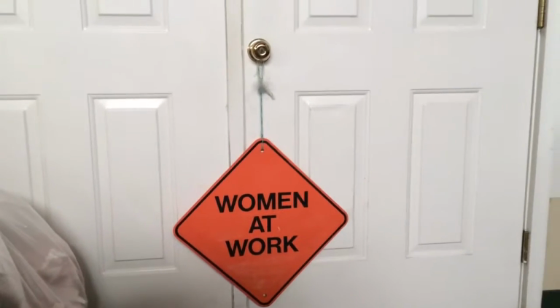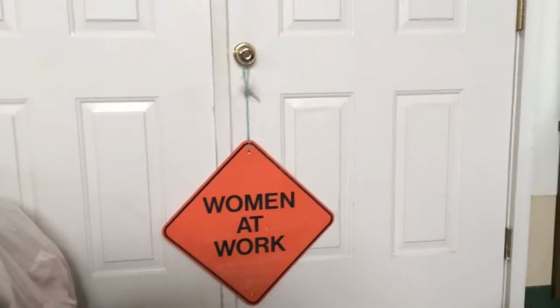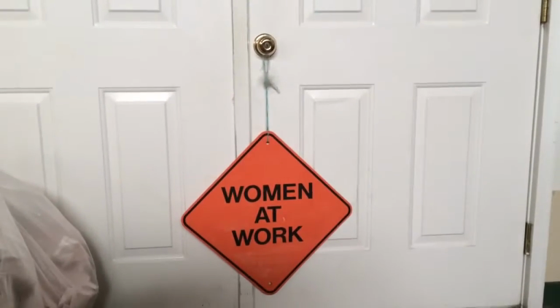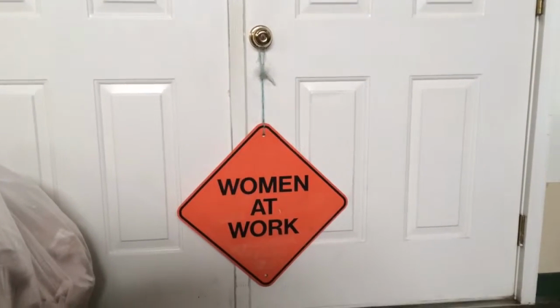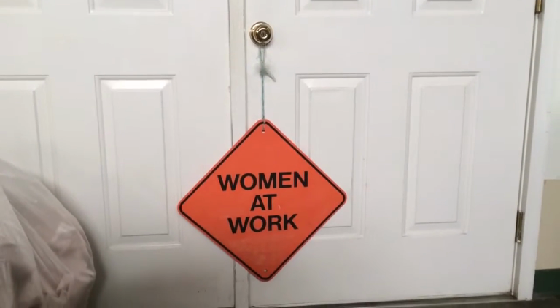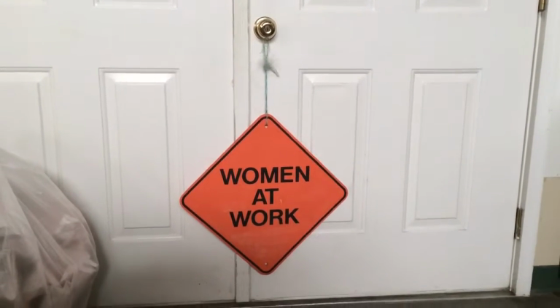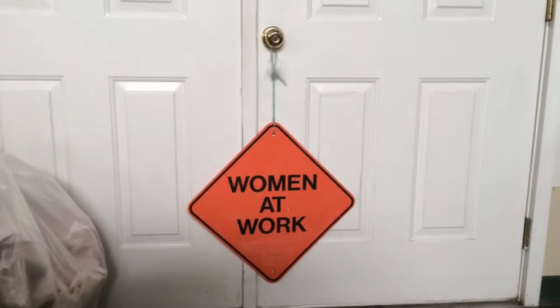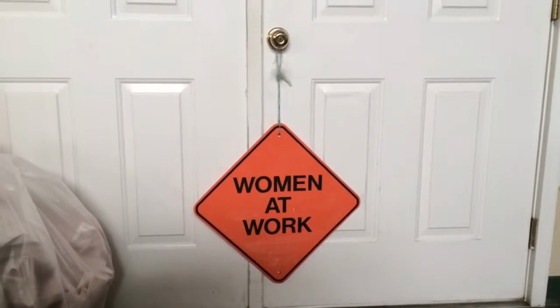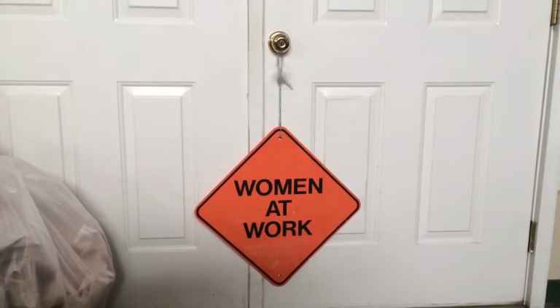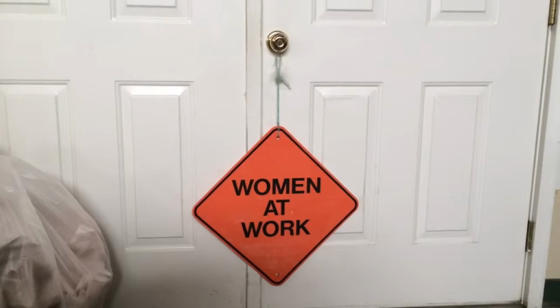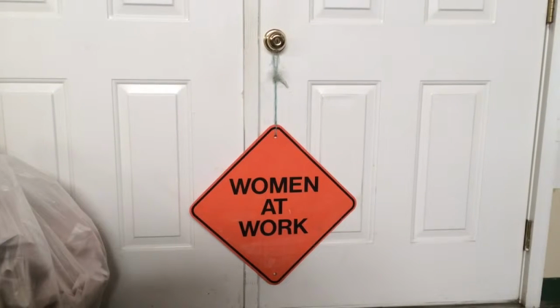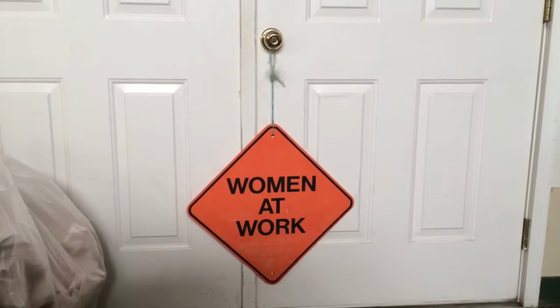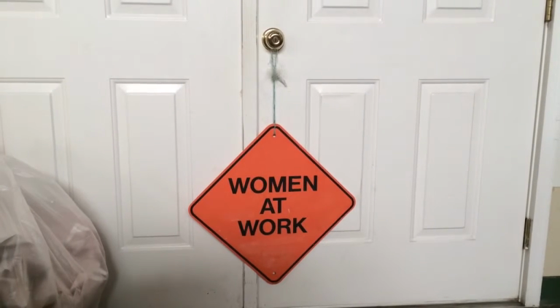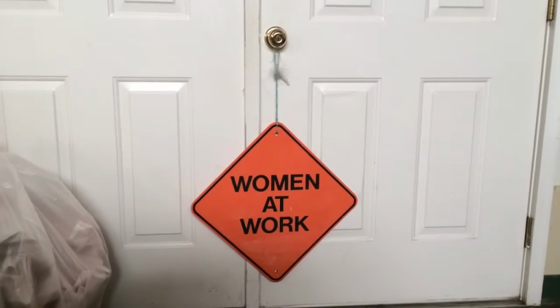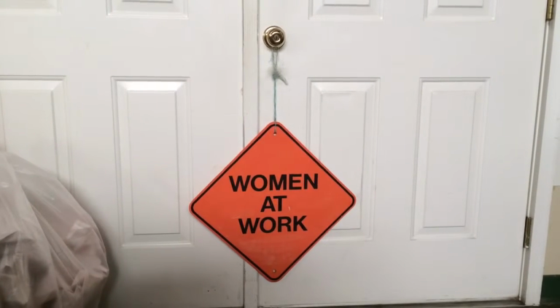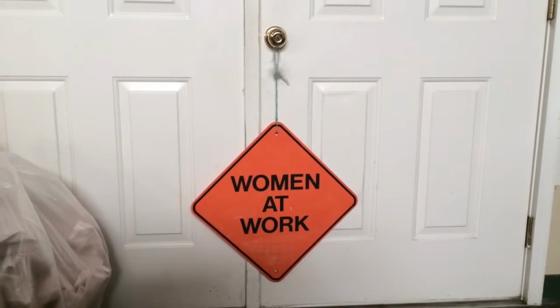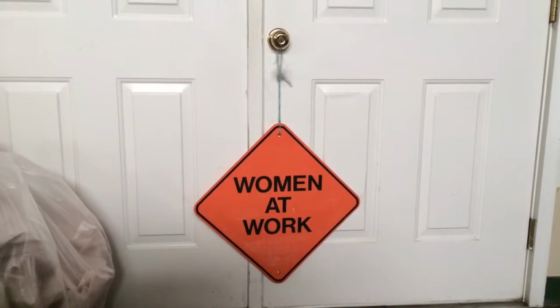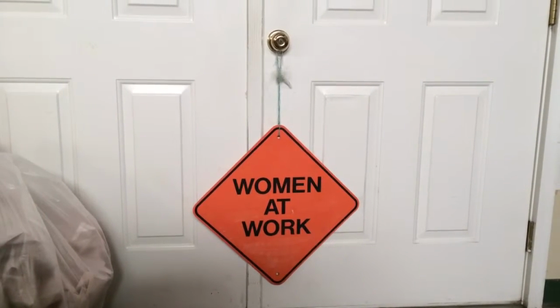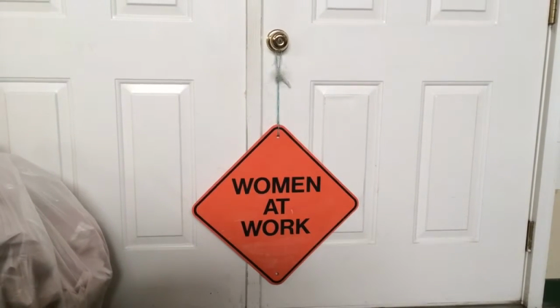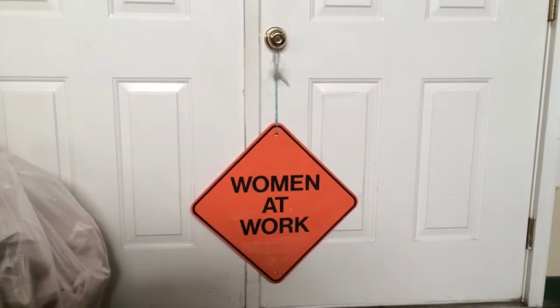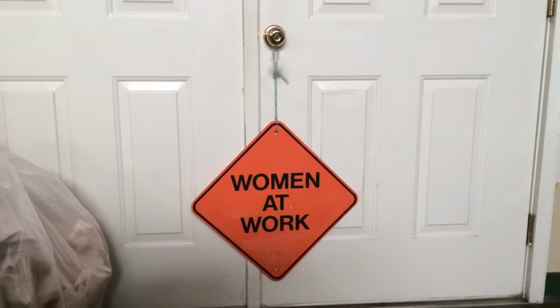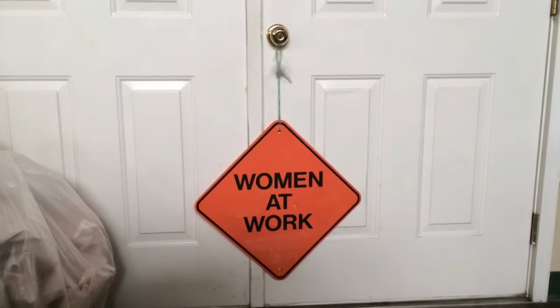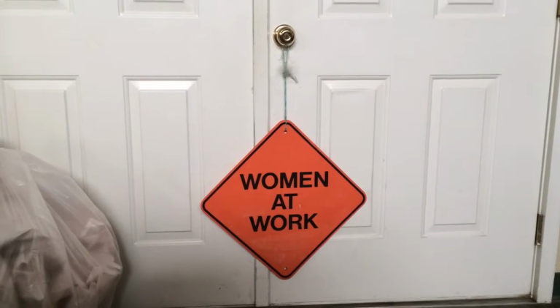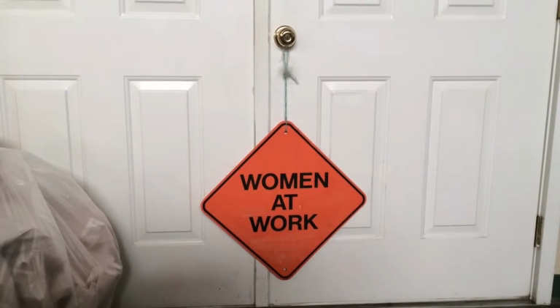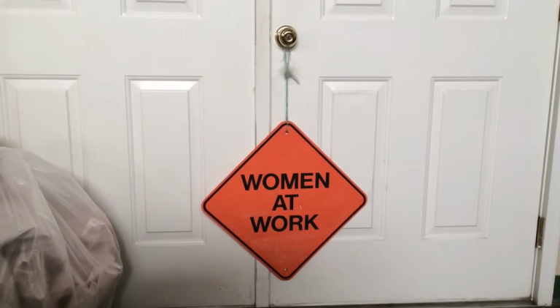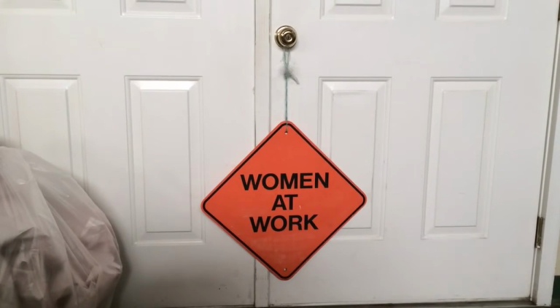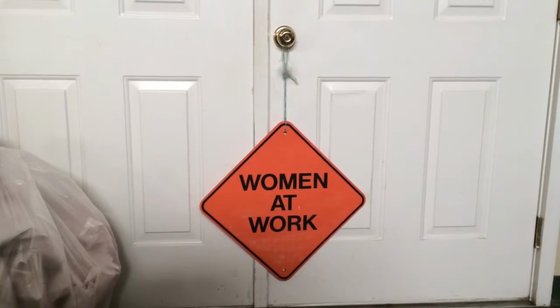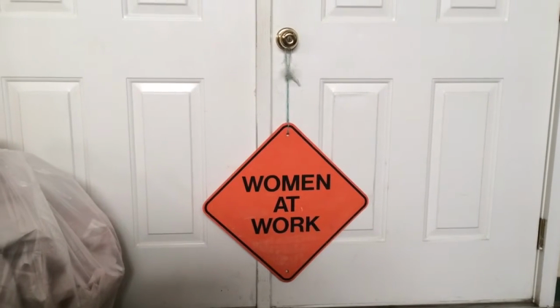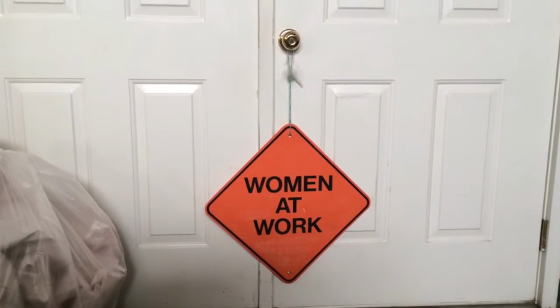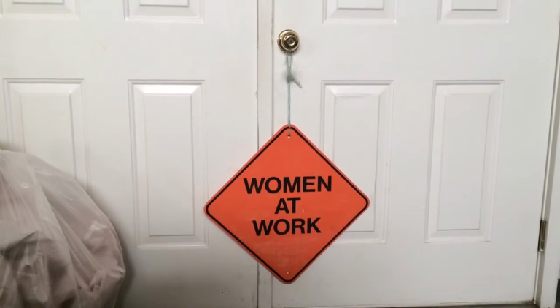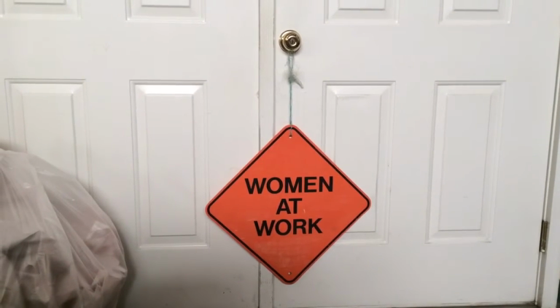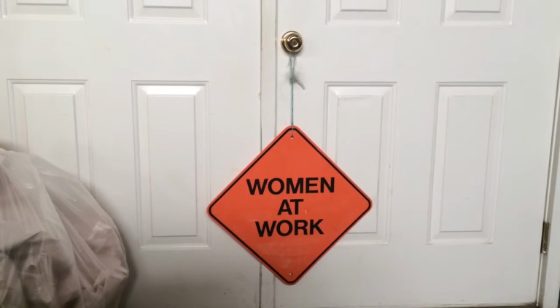So in my next video, I'm going to show you the process by which we clean contents. For ServiceMaster Advanced in Mobile, Alabama, this is Rob Gethins. Call us at 251-653-9333. Thank you.